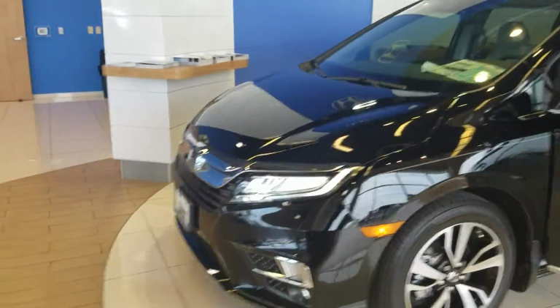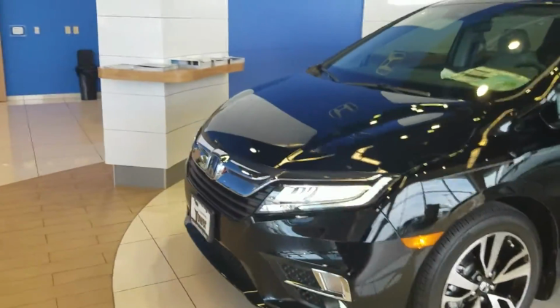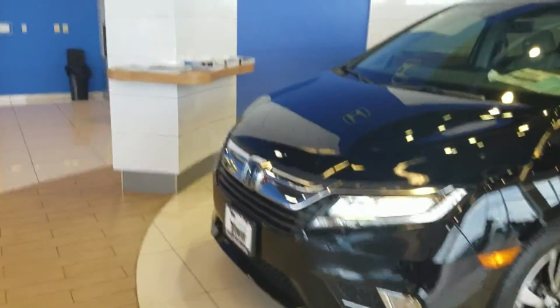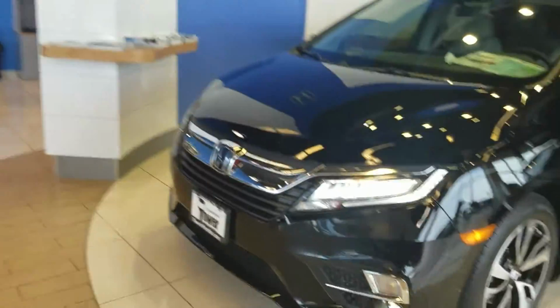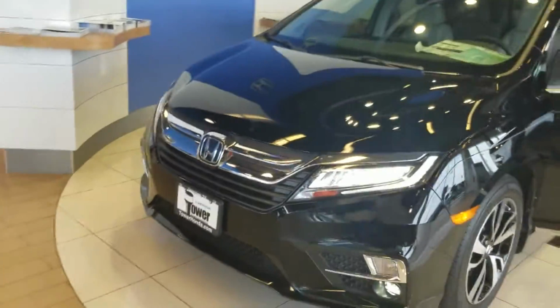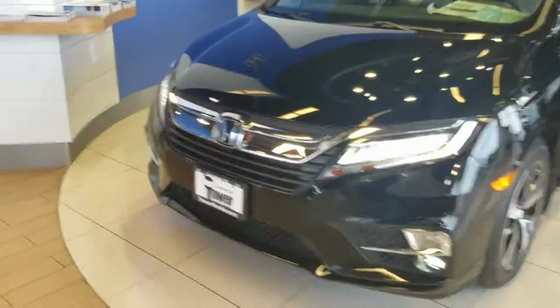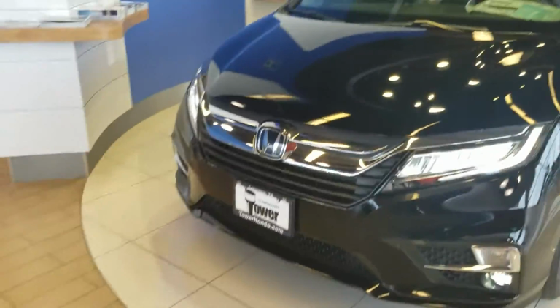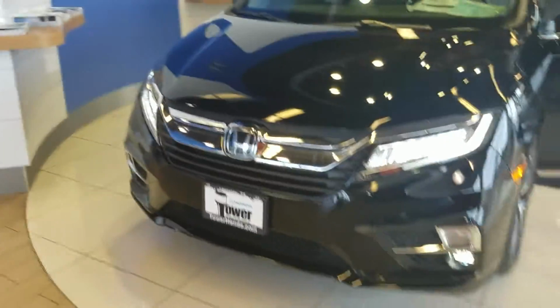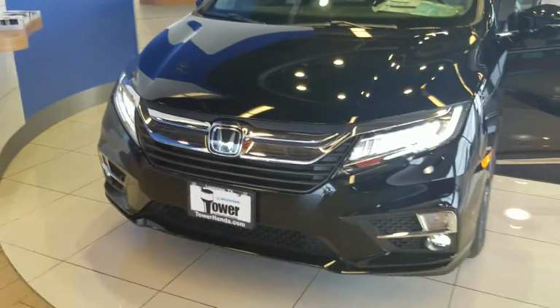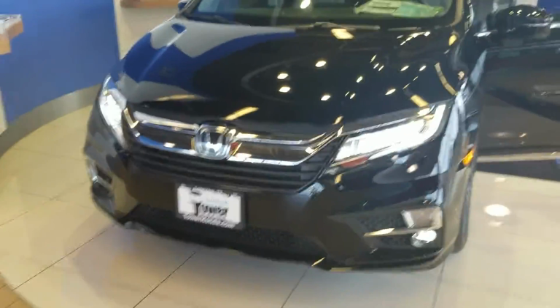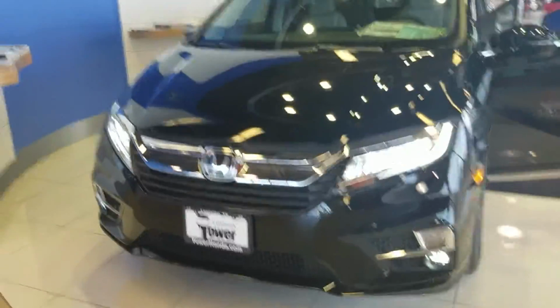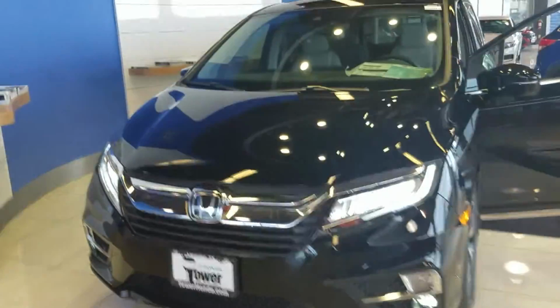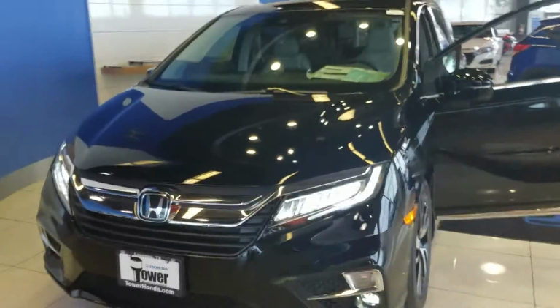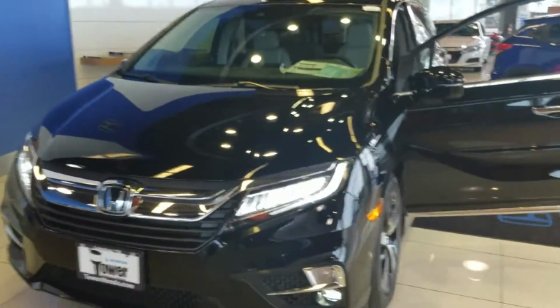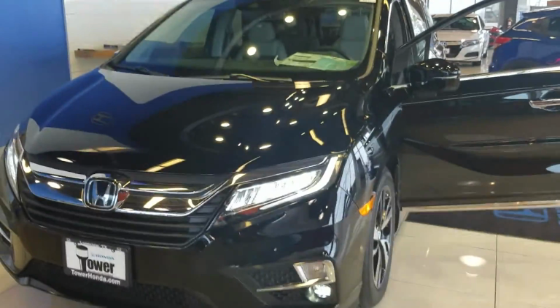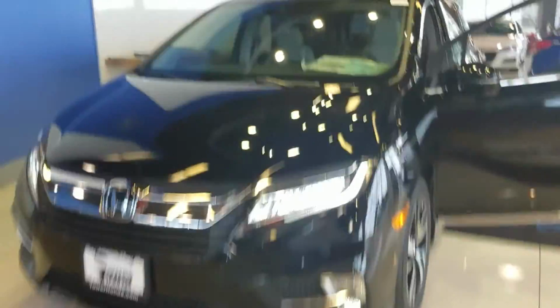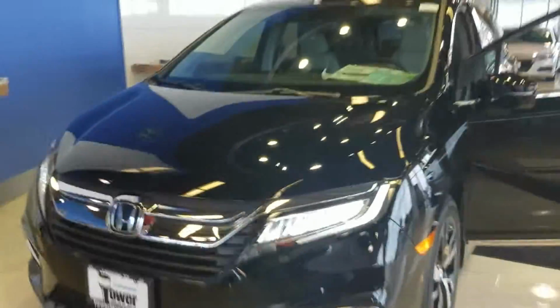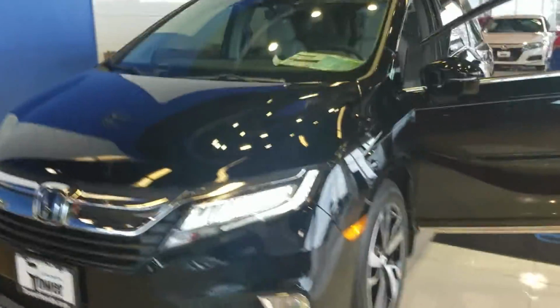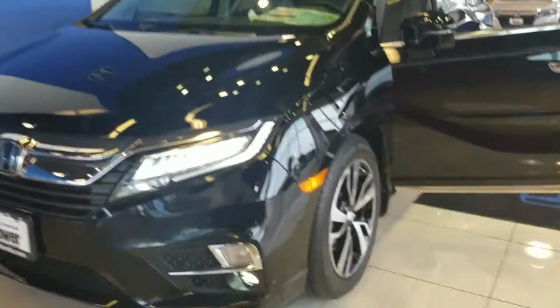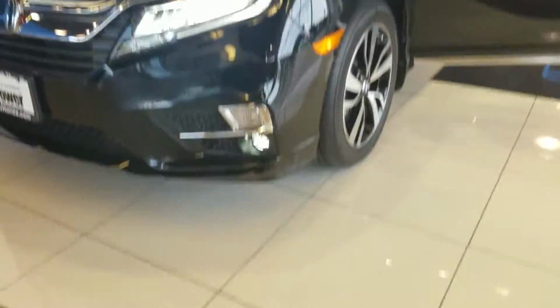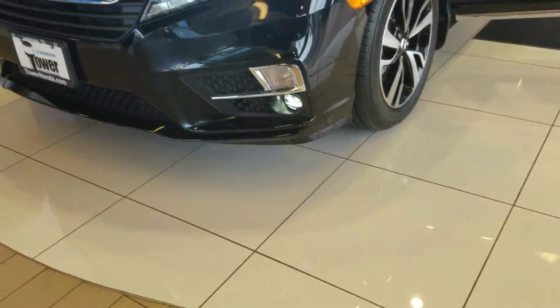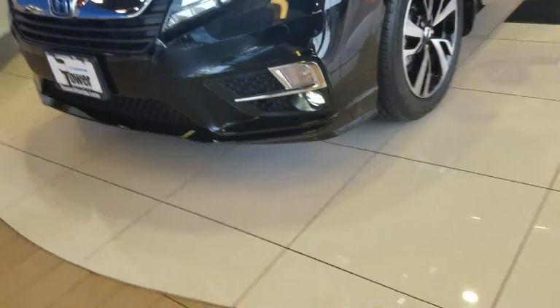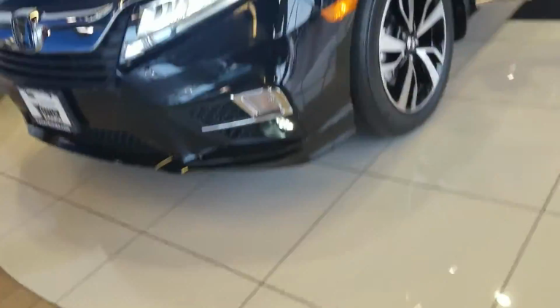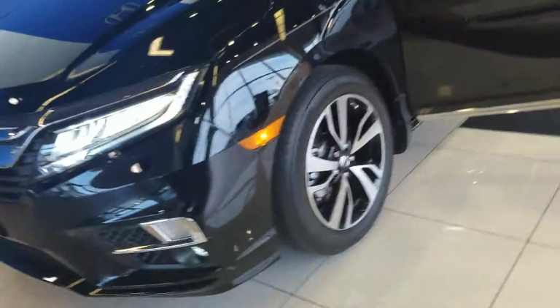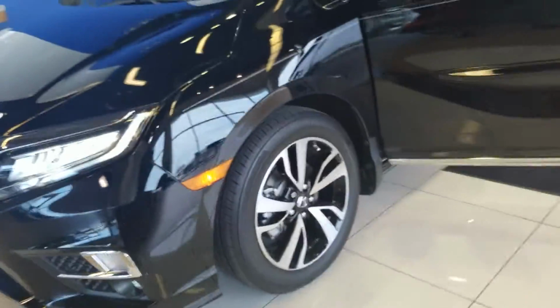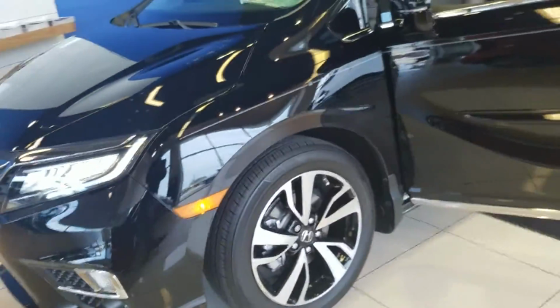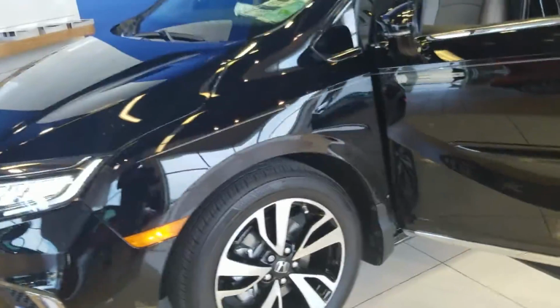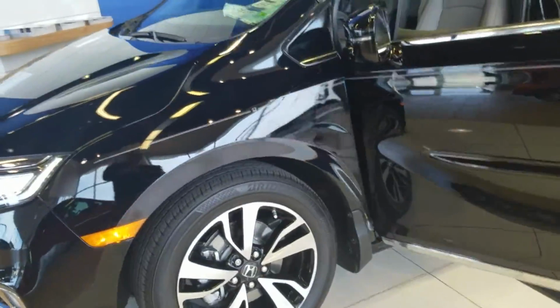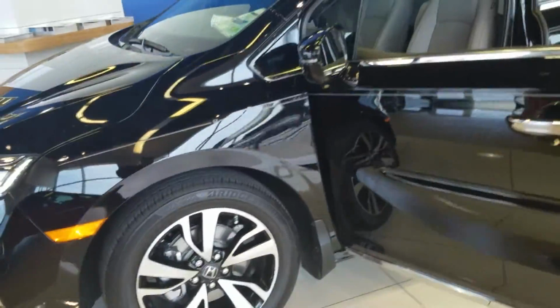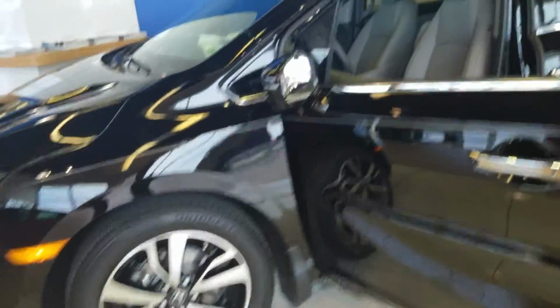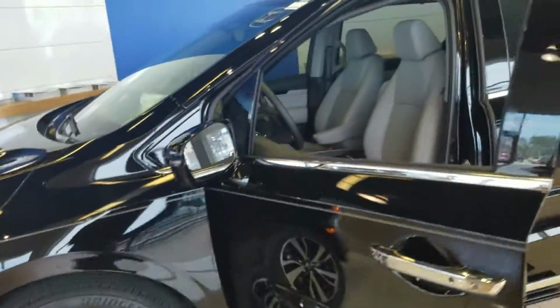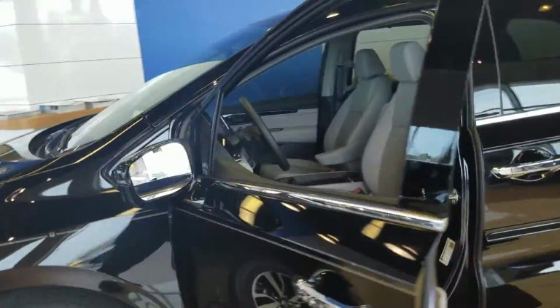As you can see around the front, it's a whole new look. They've given you the Honda Sensing package. In the Elite, you're going to get the full LED headlights. You can see the LED fog lights down there as well. And 20-inch wheels and tires.